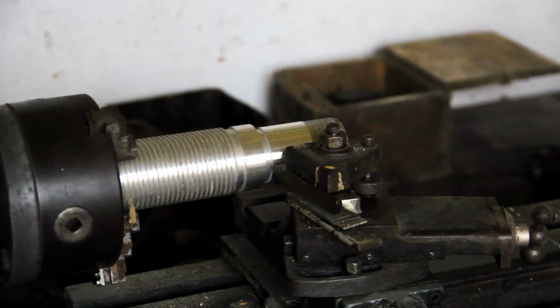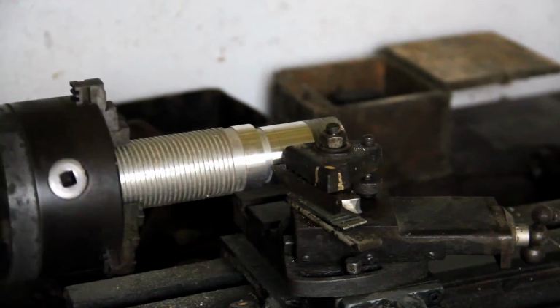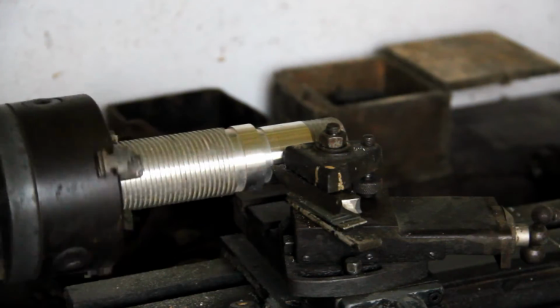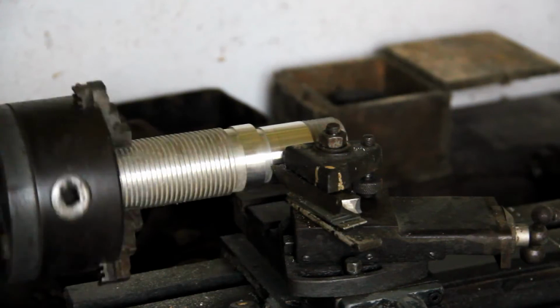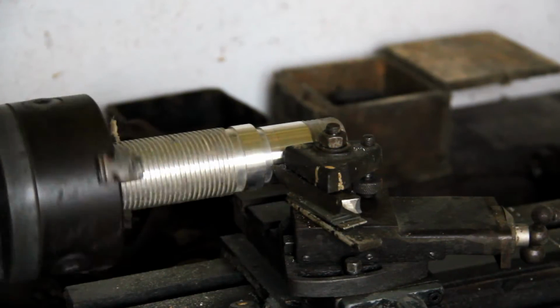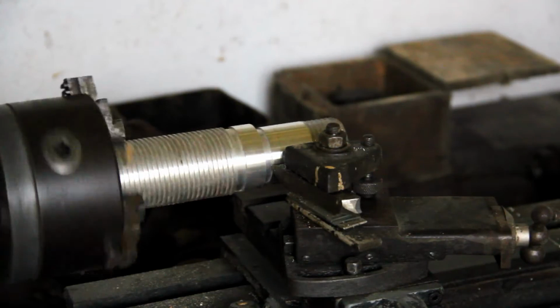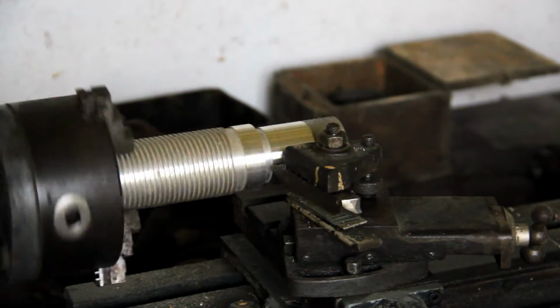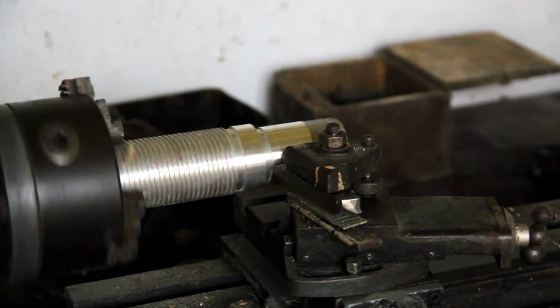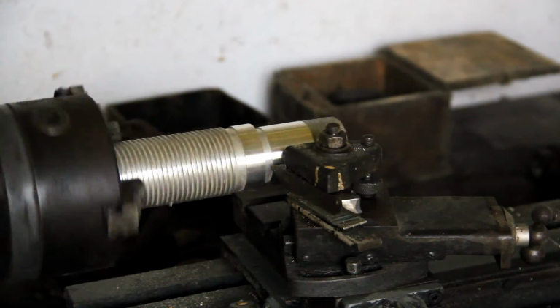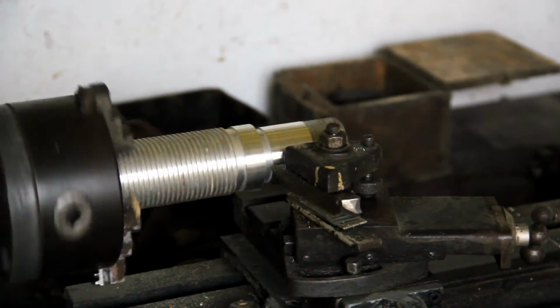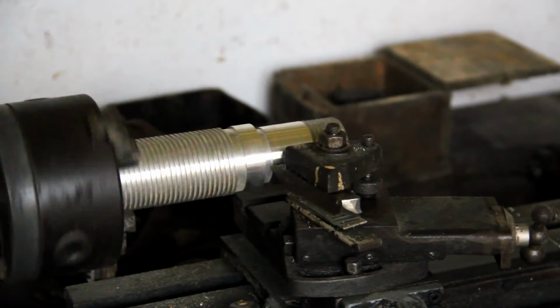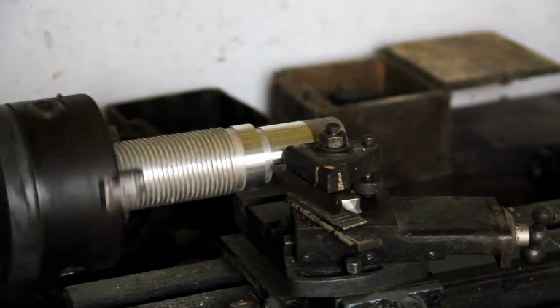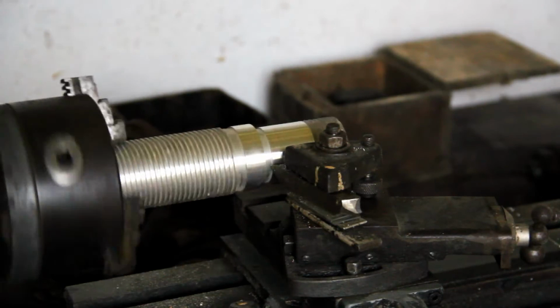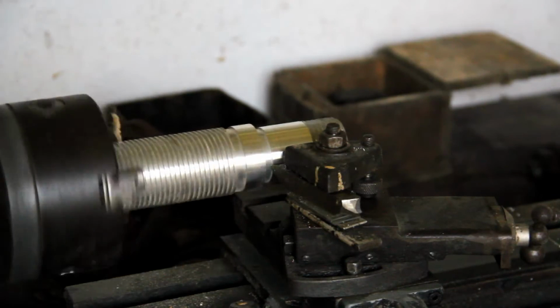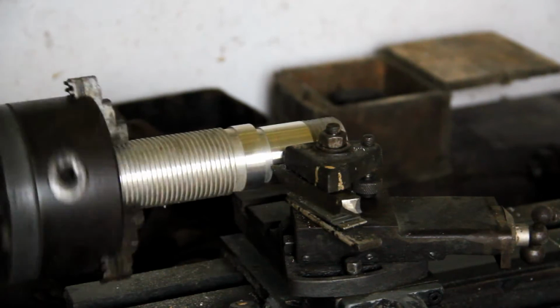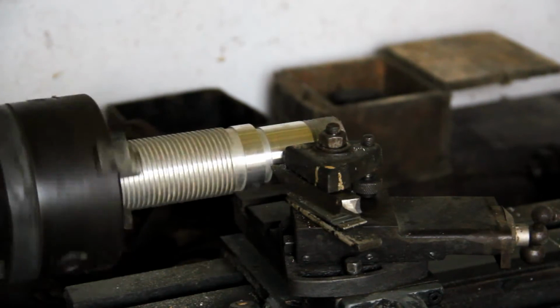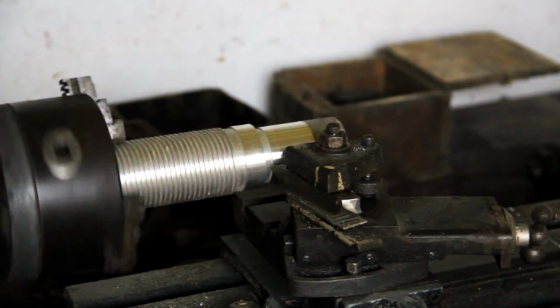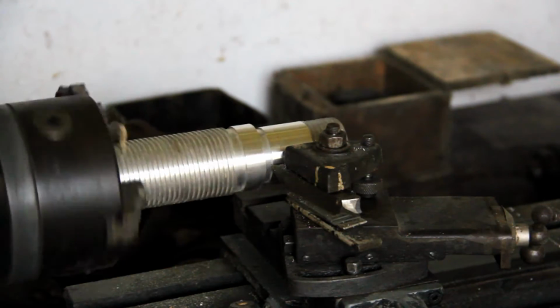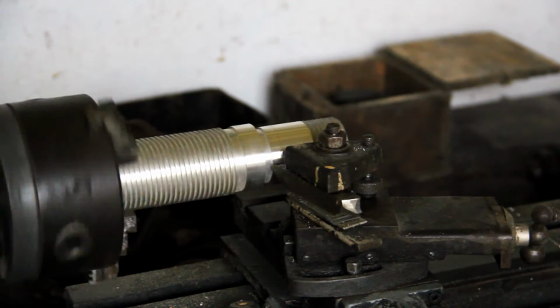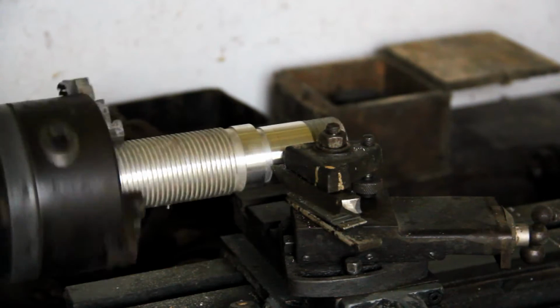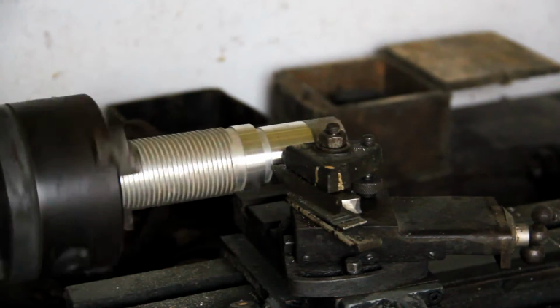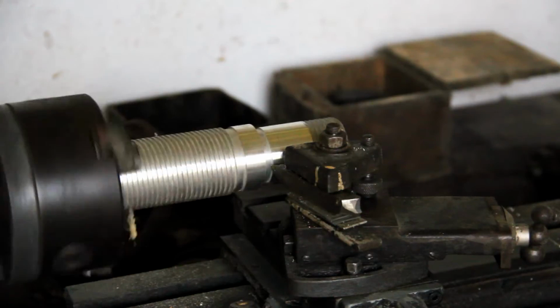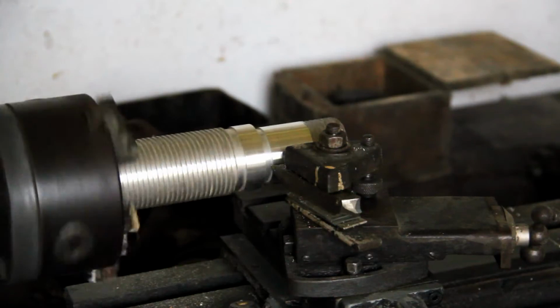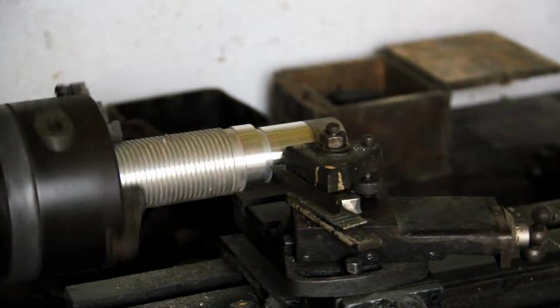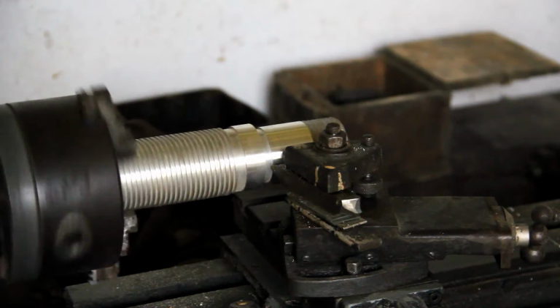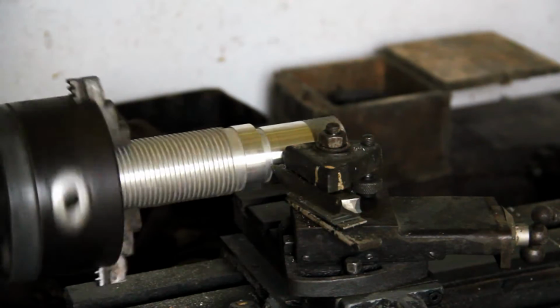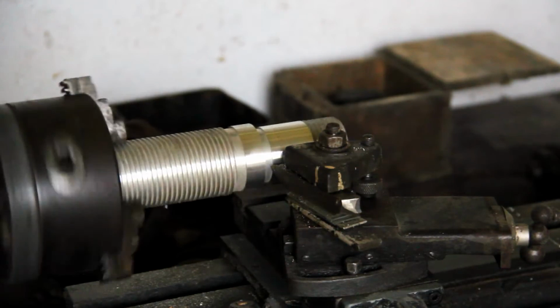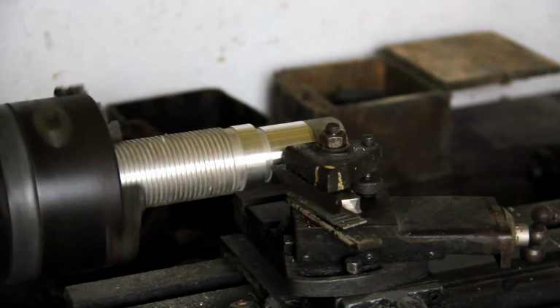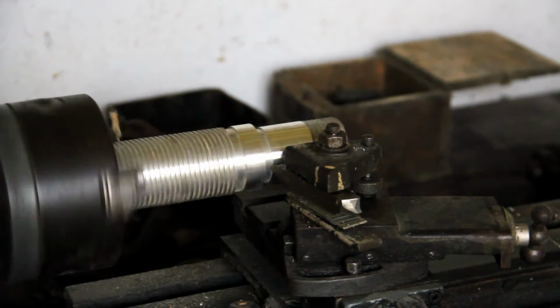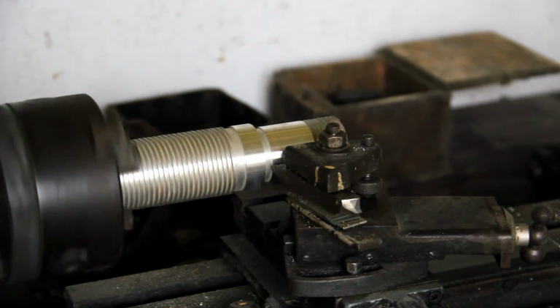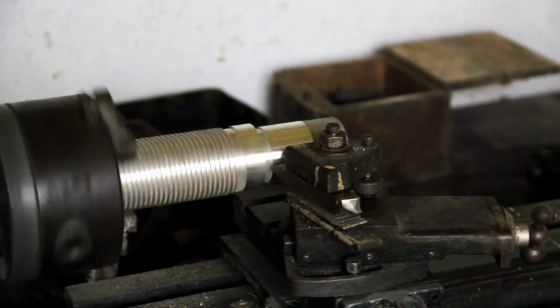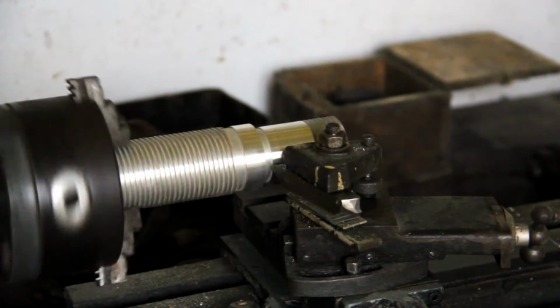The three jaw chuck you can see there can be interchanged with the four jaw chuck, for instance for square work pieces.